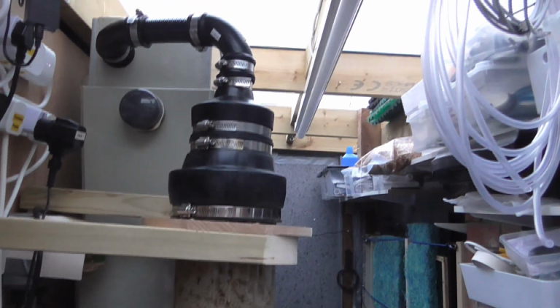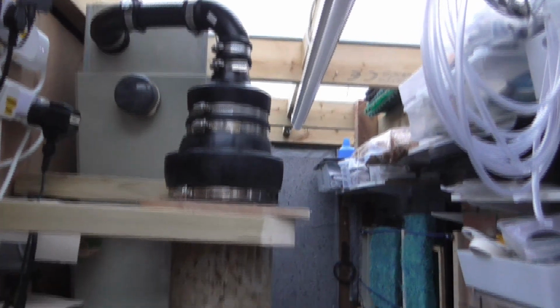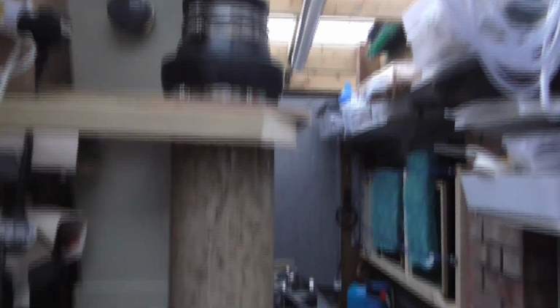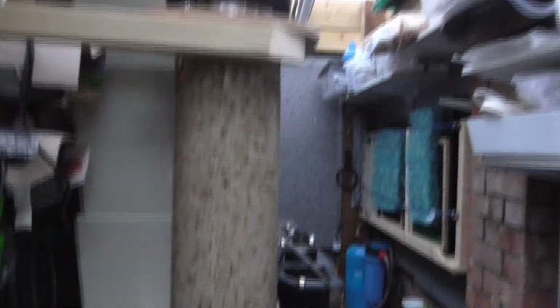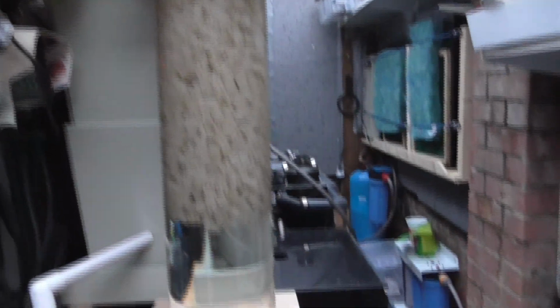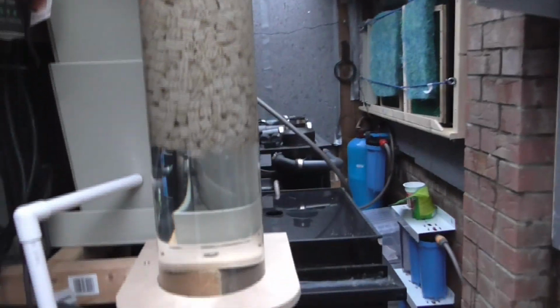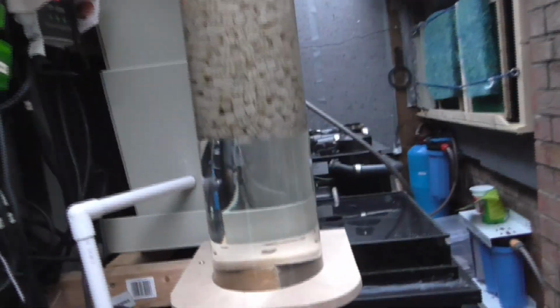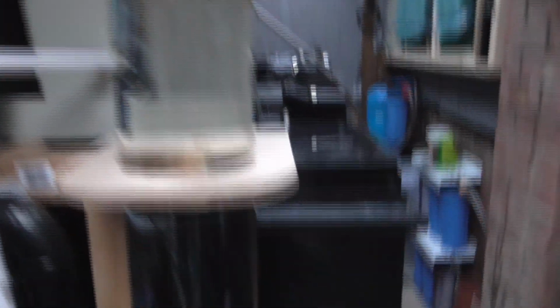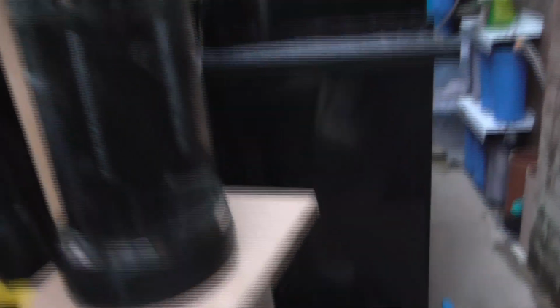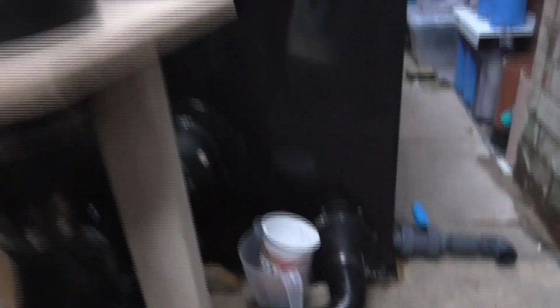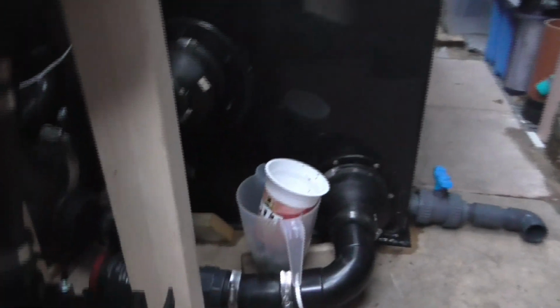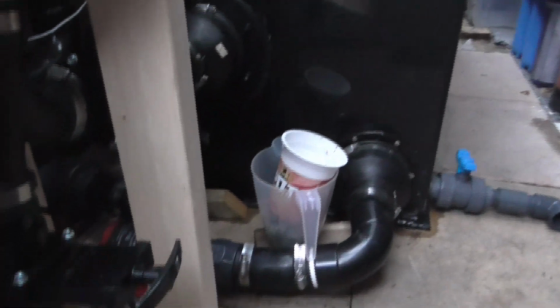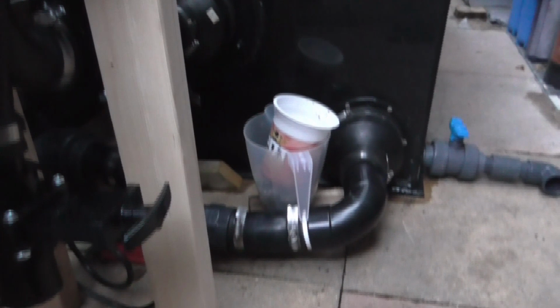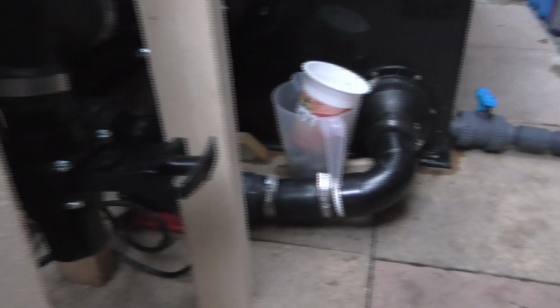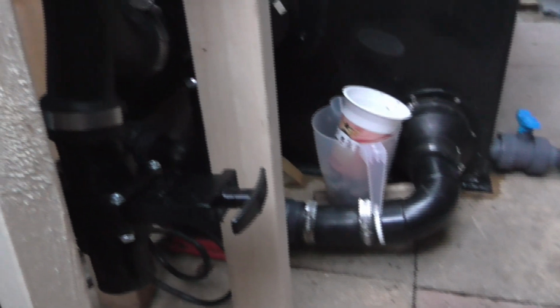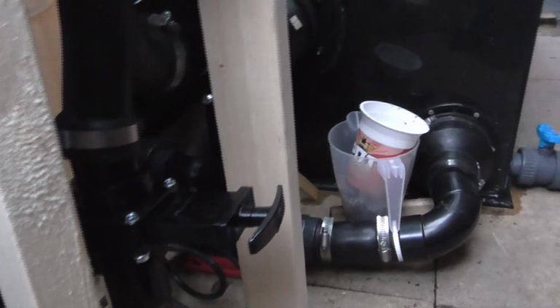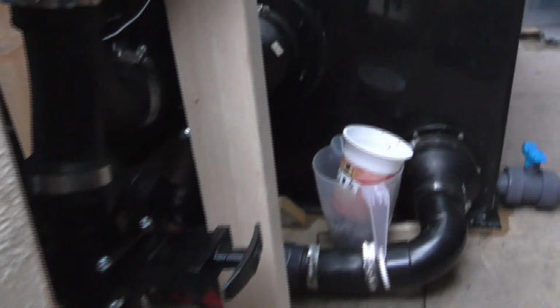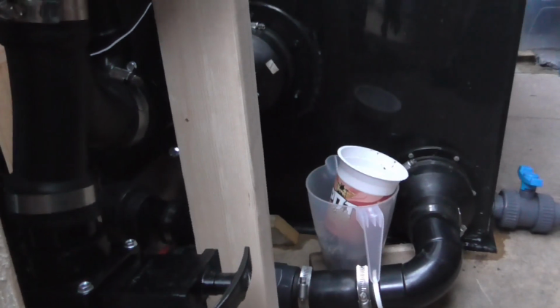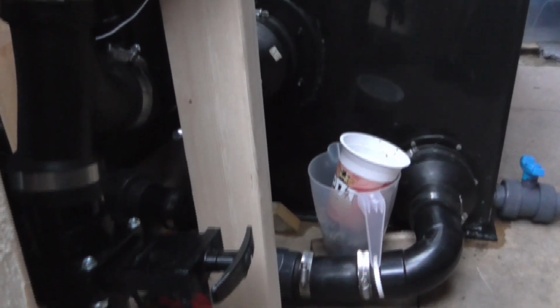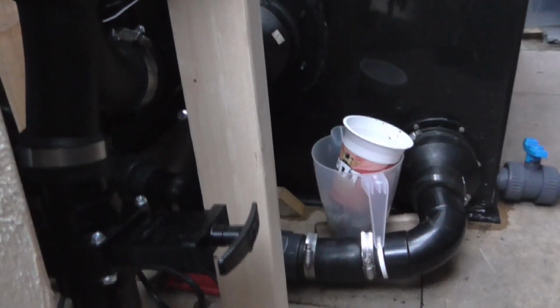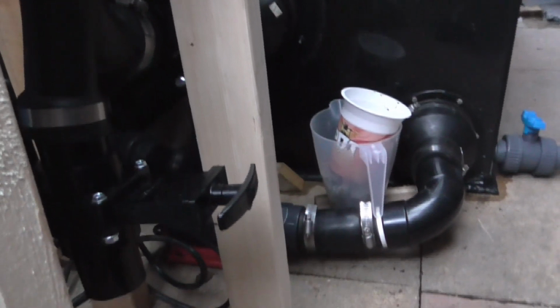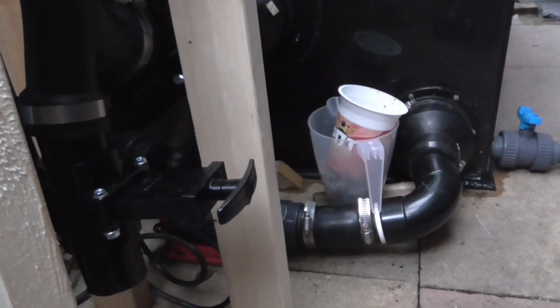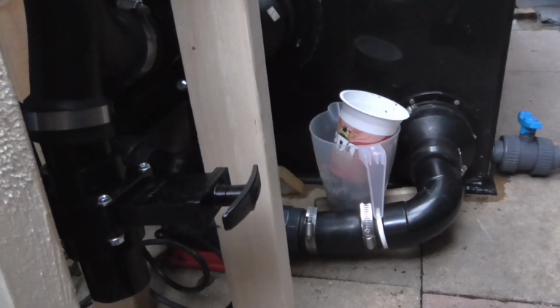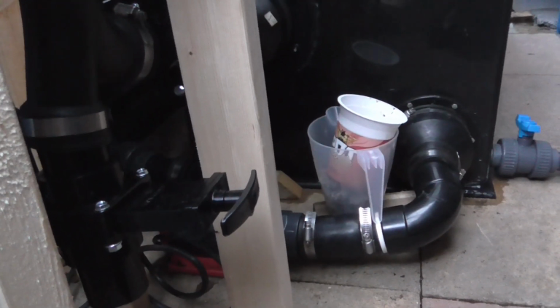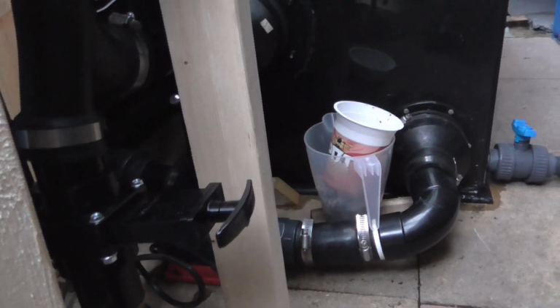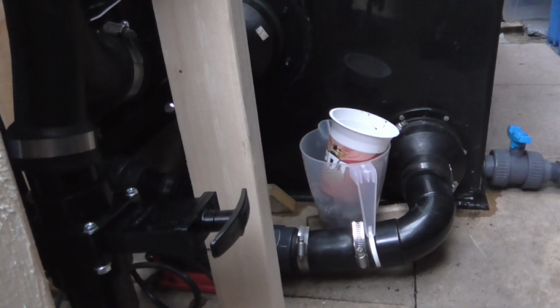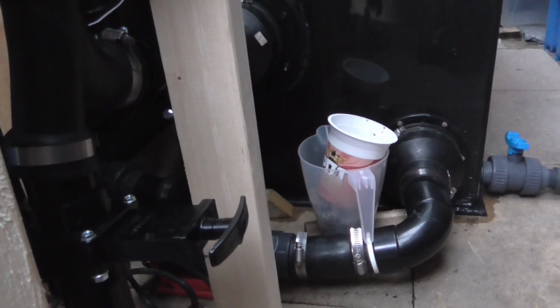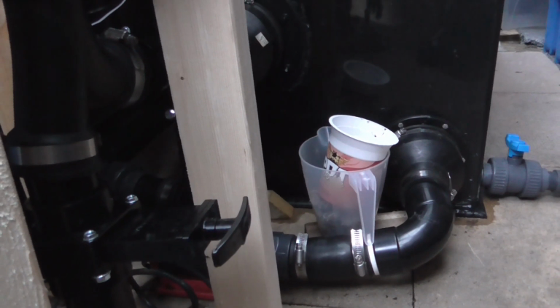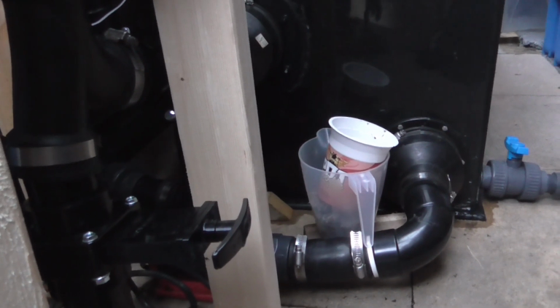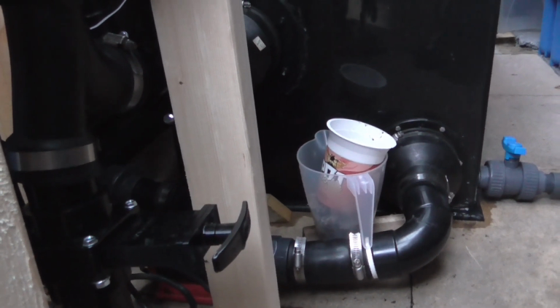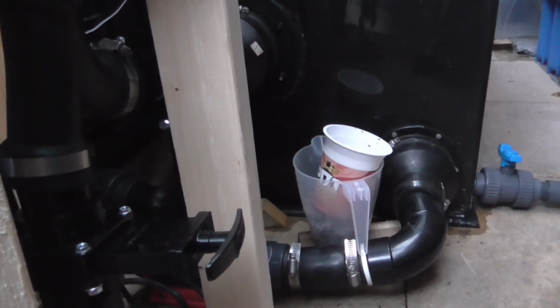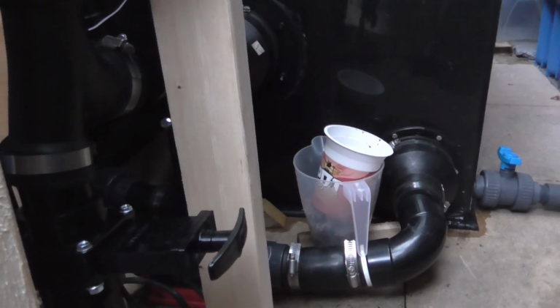So let's see how well it'll do in four or five days - I'll clean it. Cleaning just means closing one valve and opening another, and it'll all empty out.